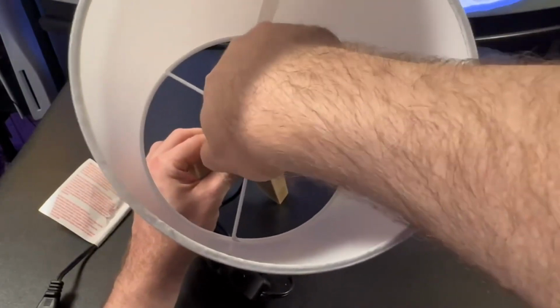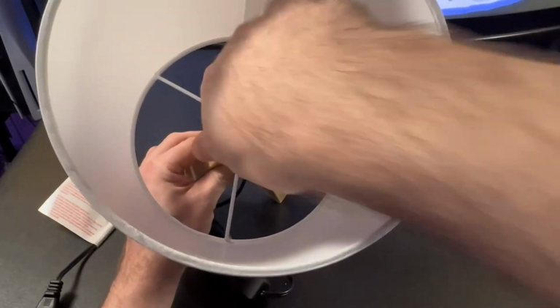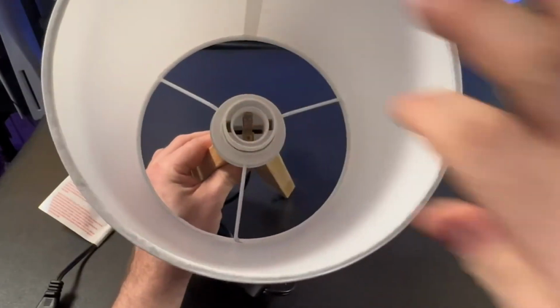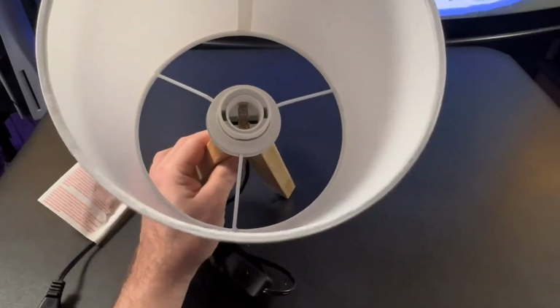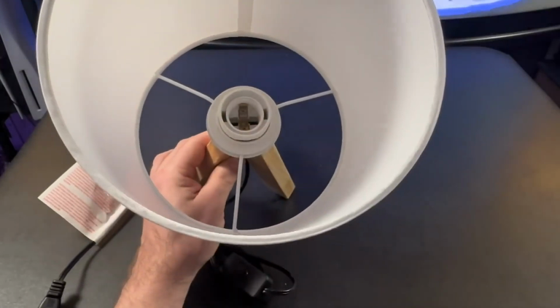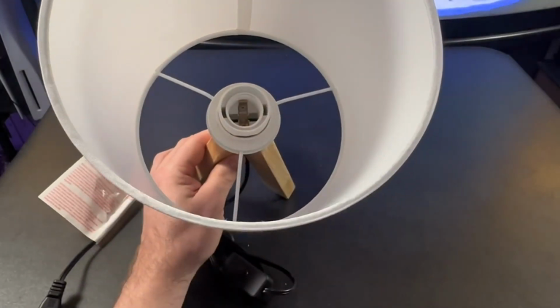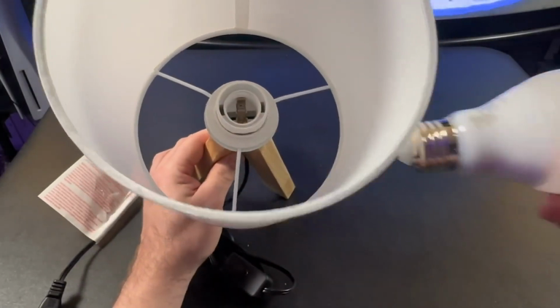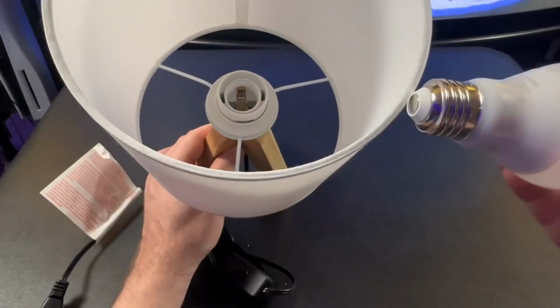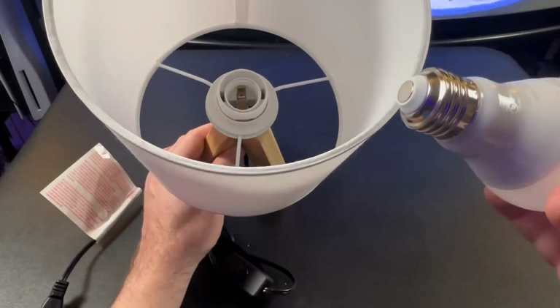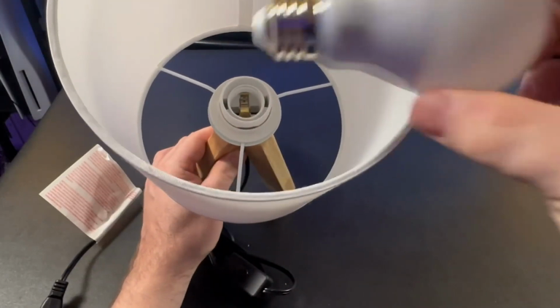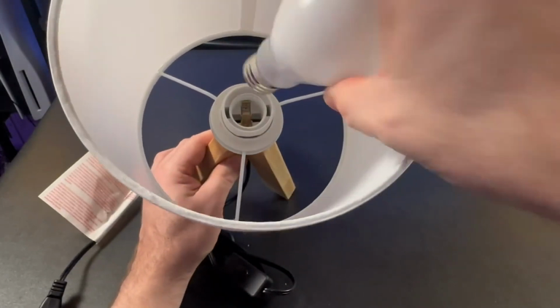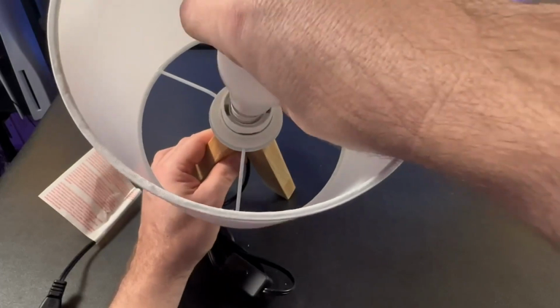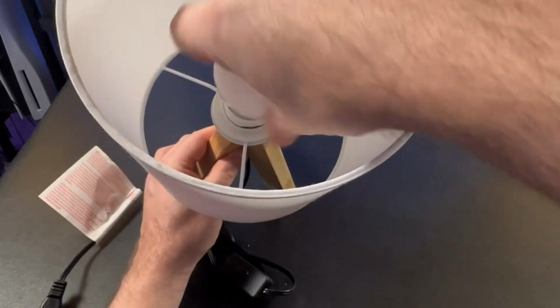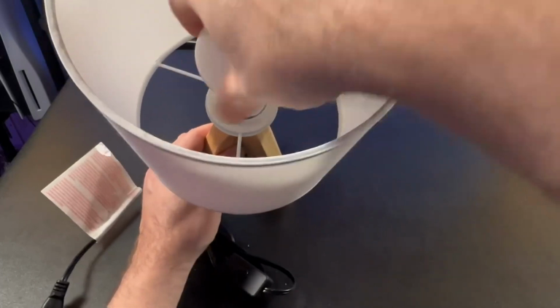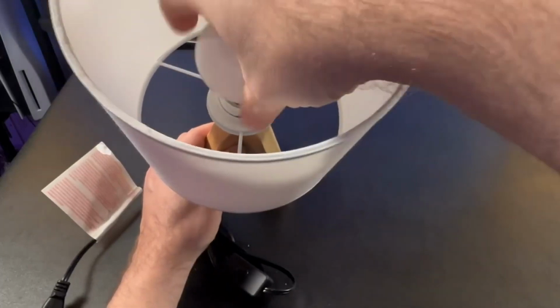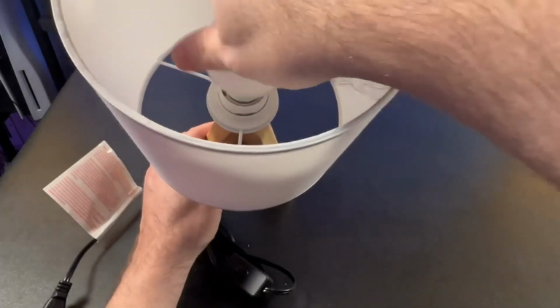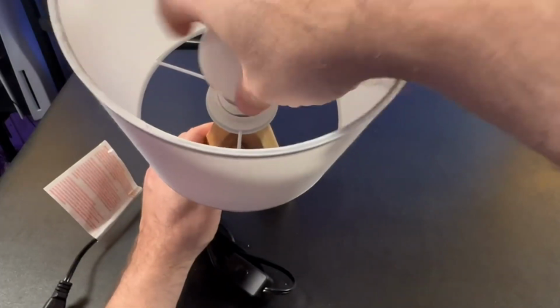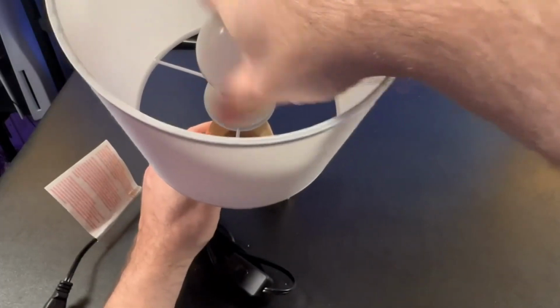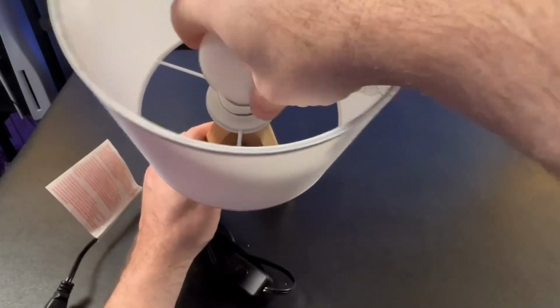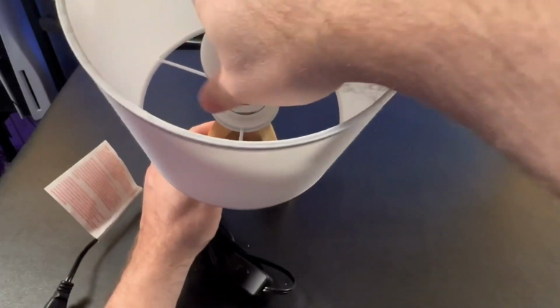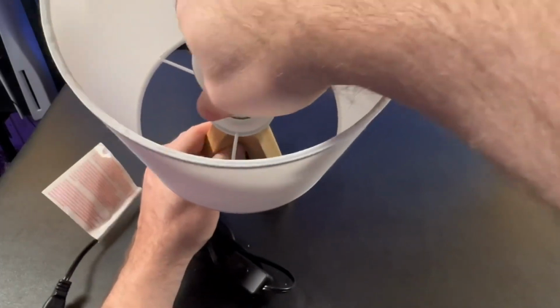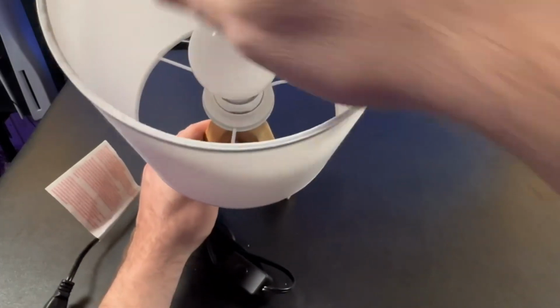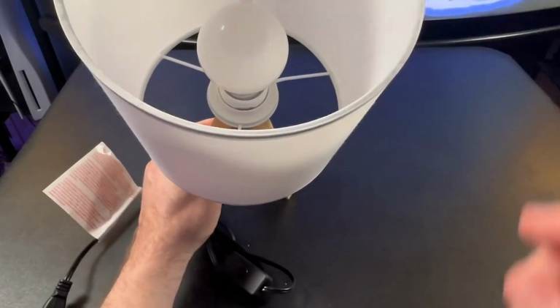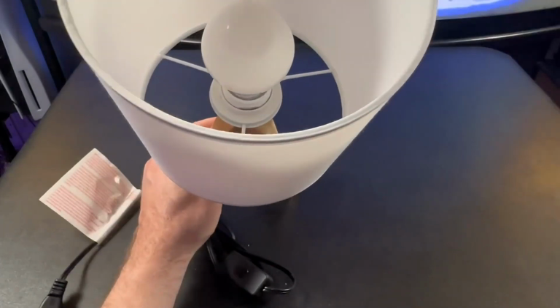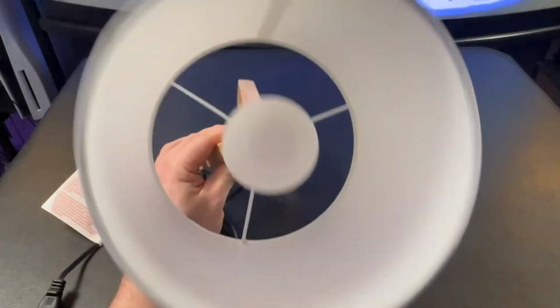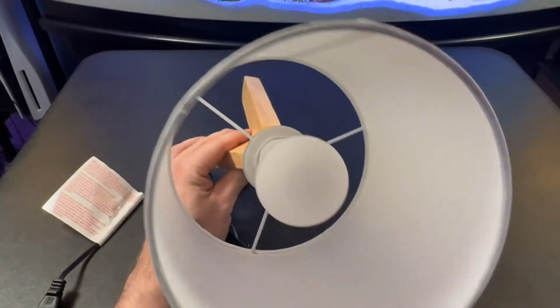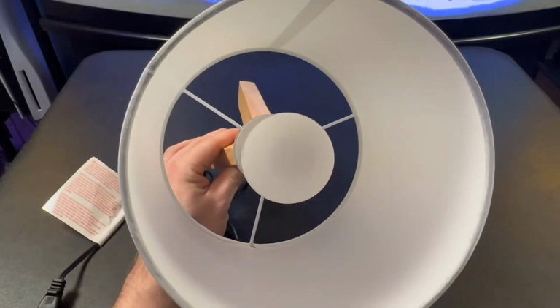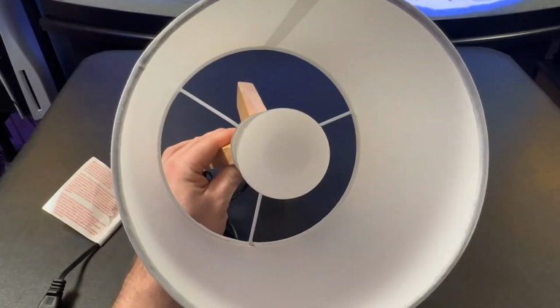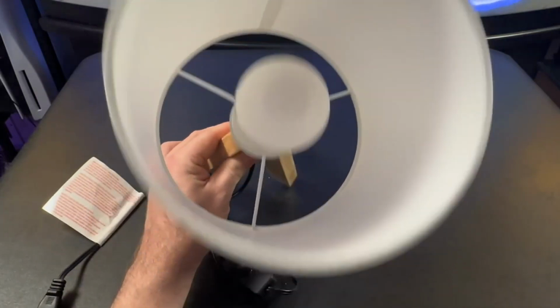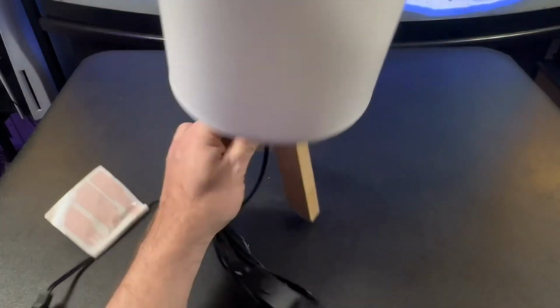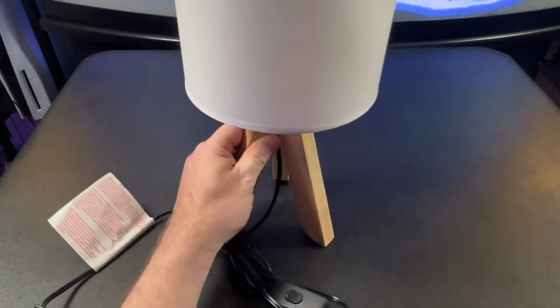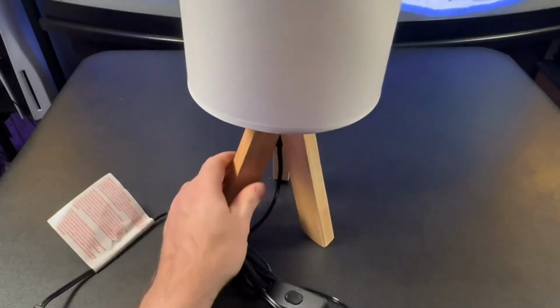It does not come with a light bulb, but I went ahead and got a smart light bulb so I can plug it in, keep it powered all the time, and use my voice to turn this thing on and off. Let me go ahead and plug it in so you can see what it looks like.